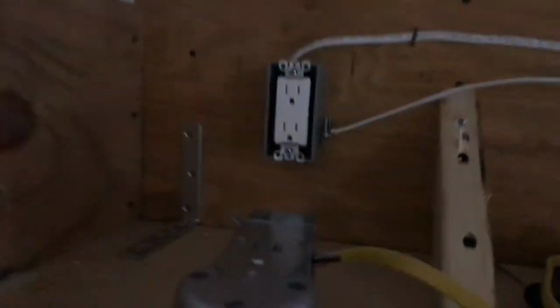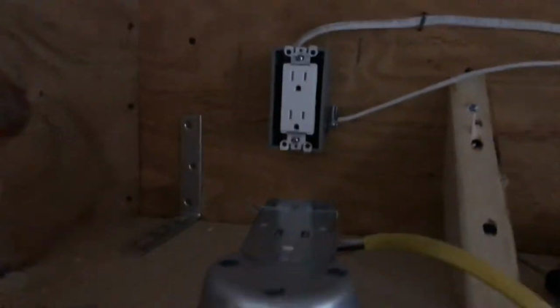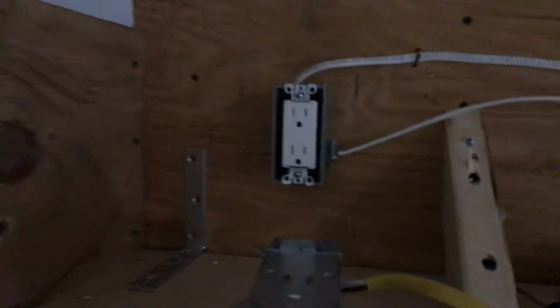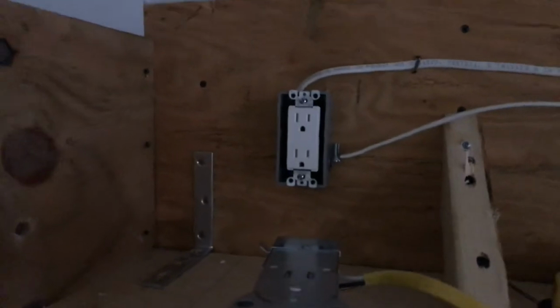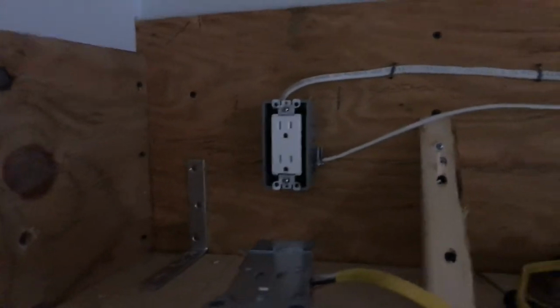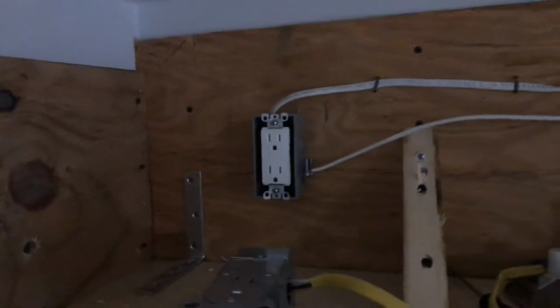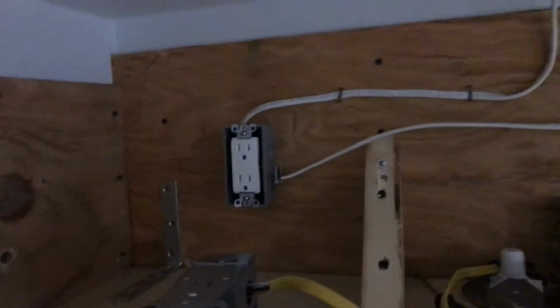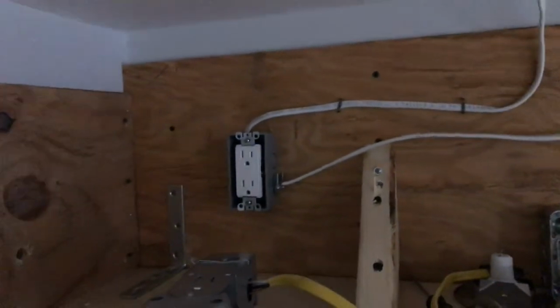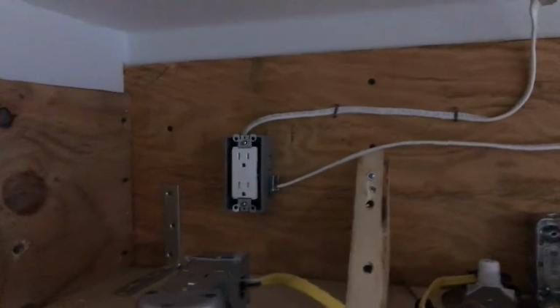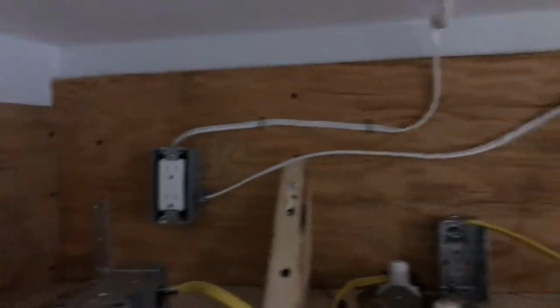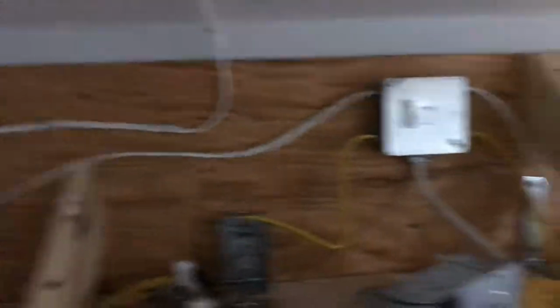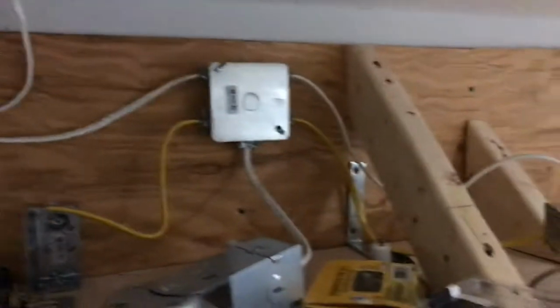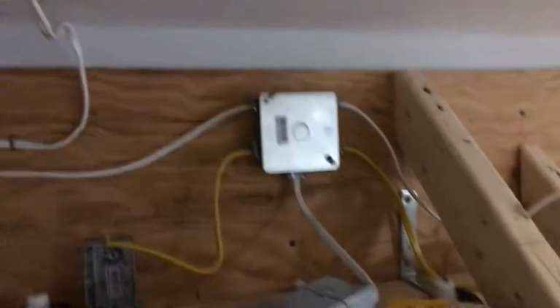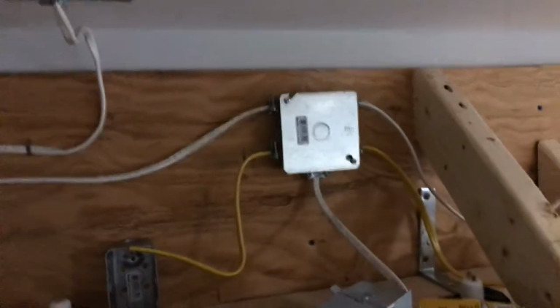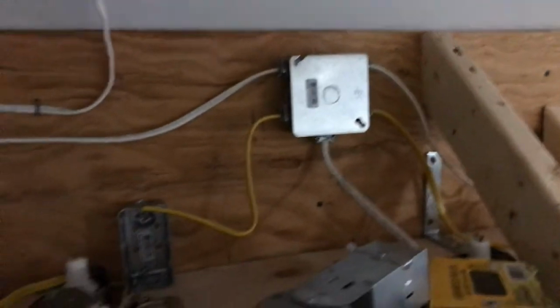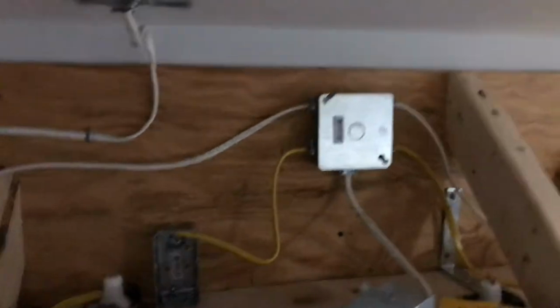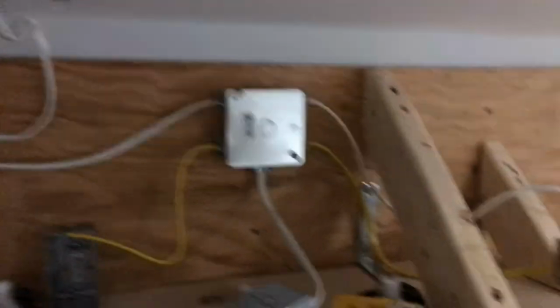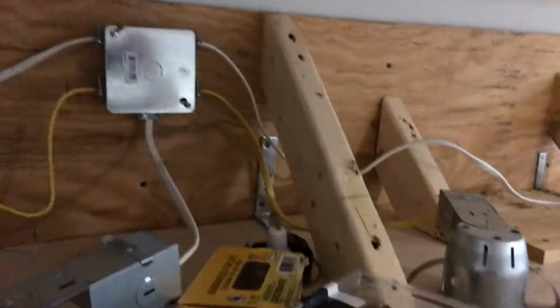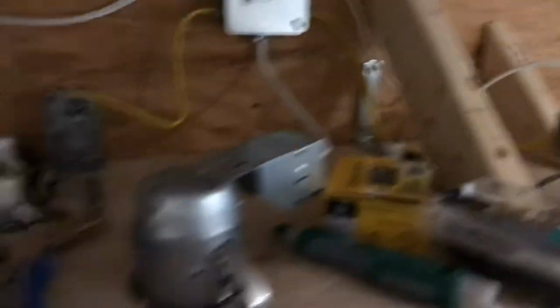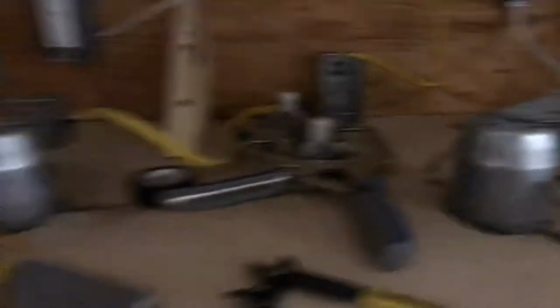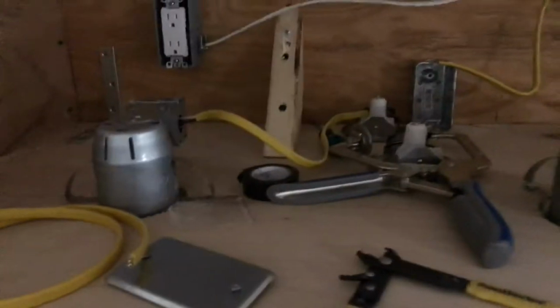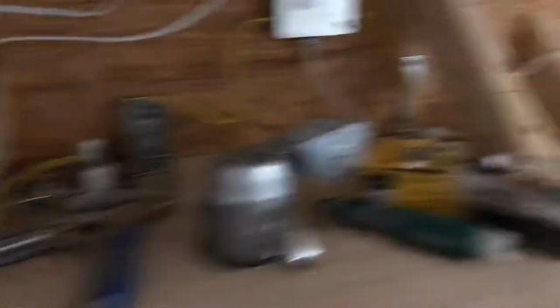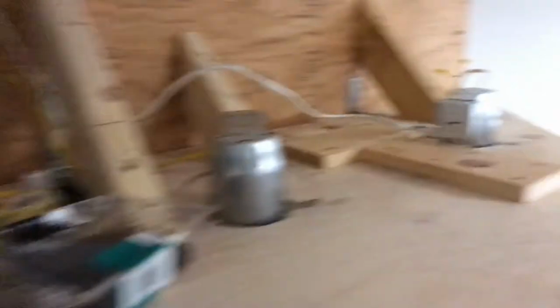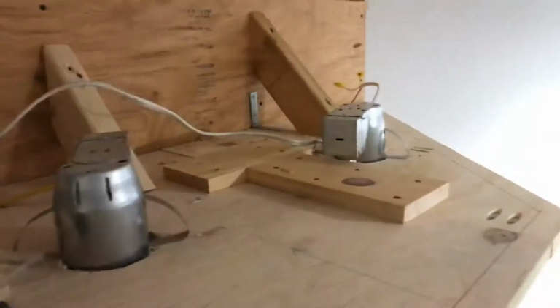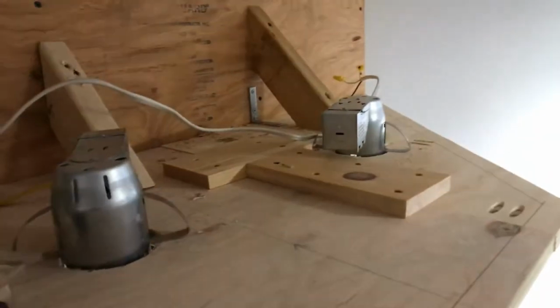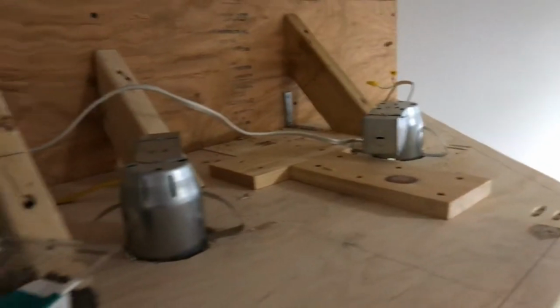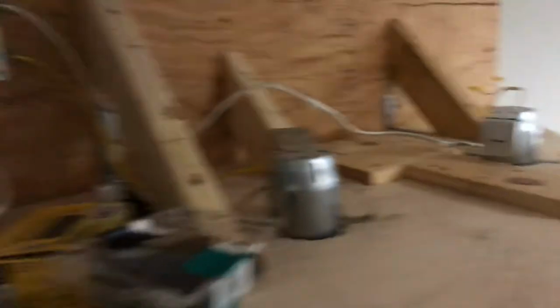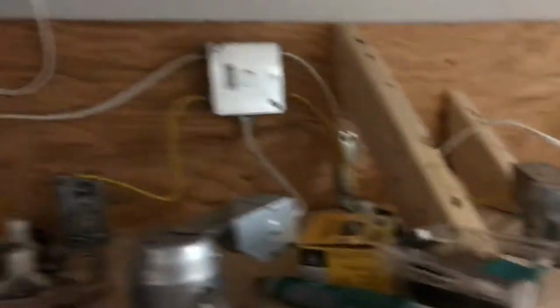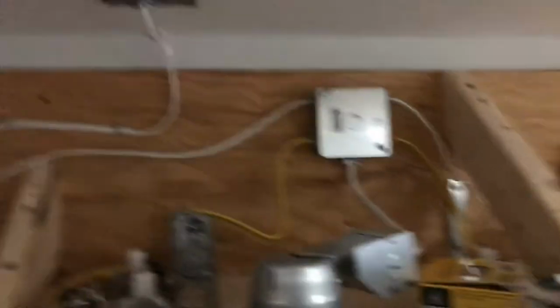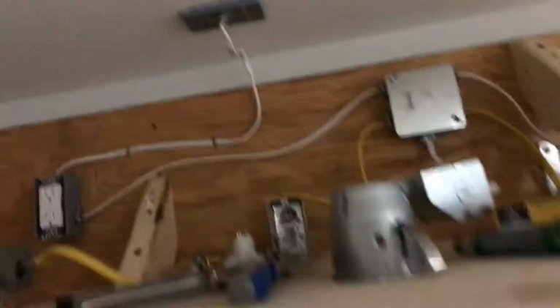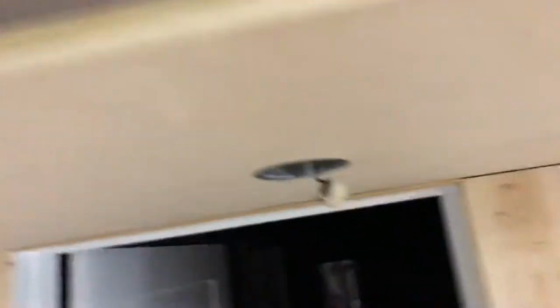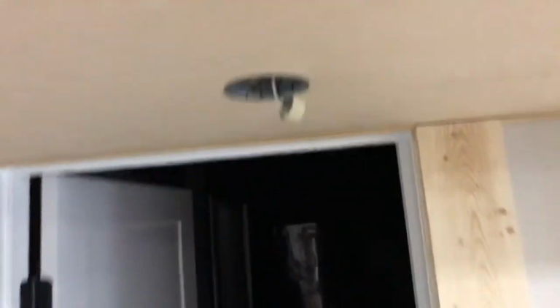Tapped into an outlet there - I'll be able to plug in the Hue light strip. And then there's a junction box there with wiring running to all these cool little recessed lights.